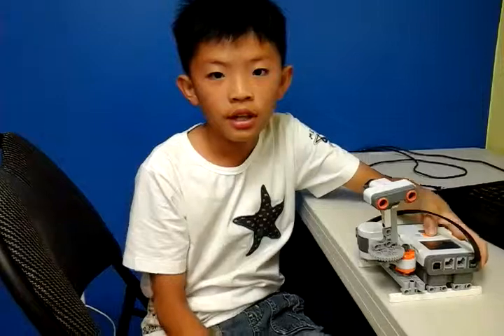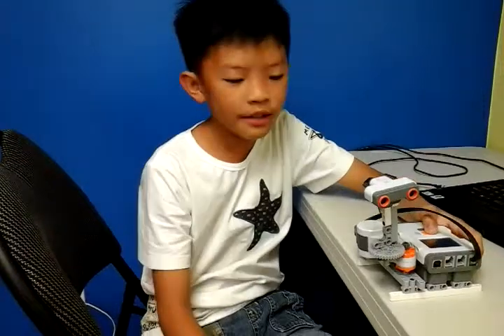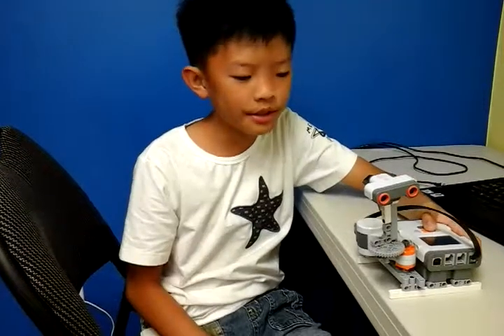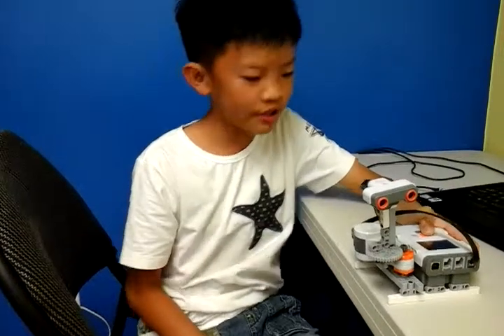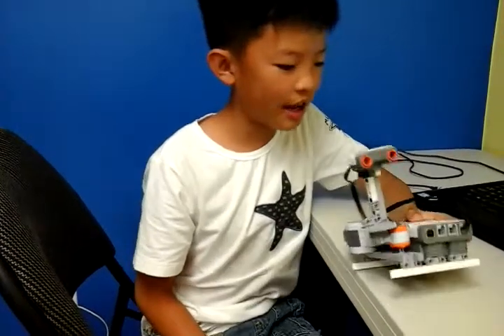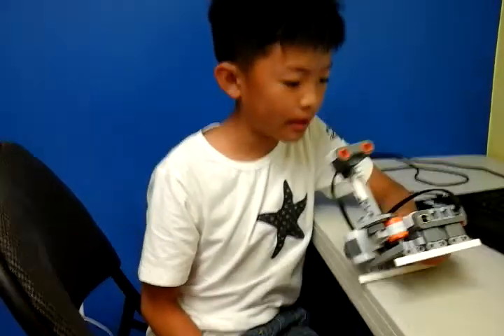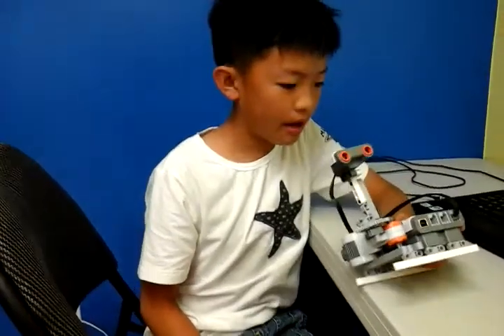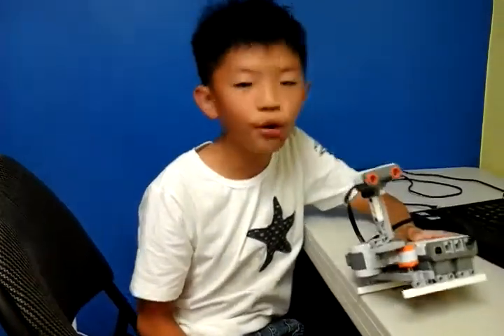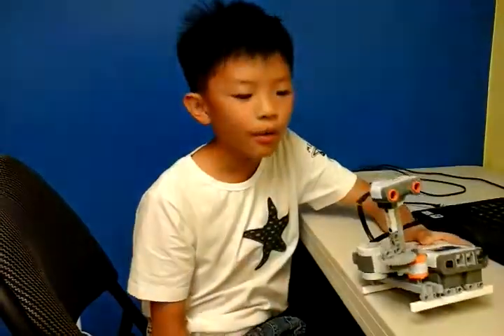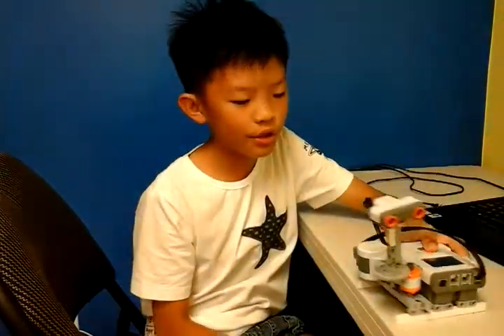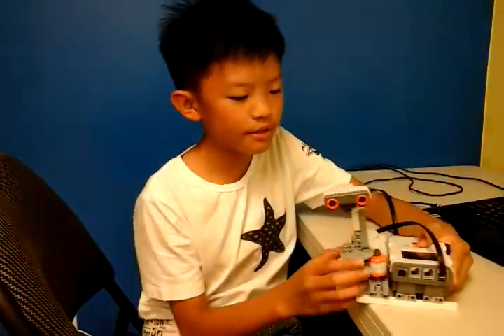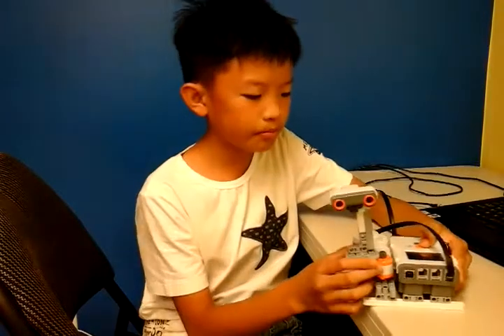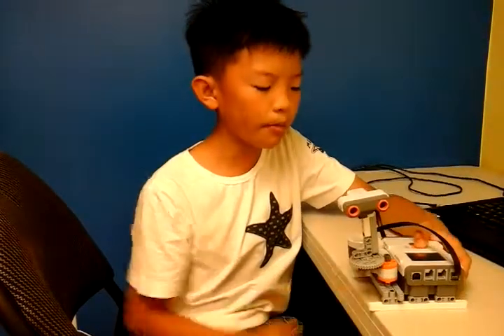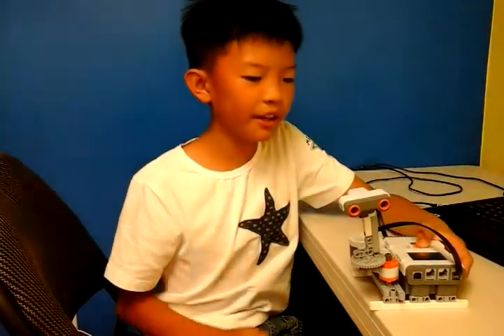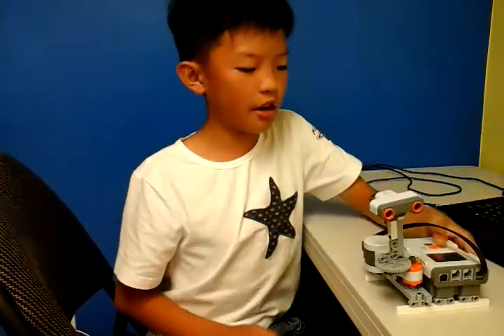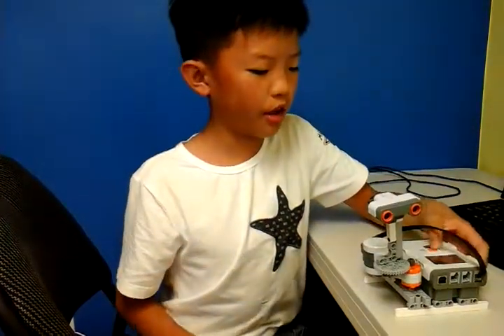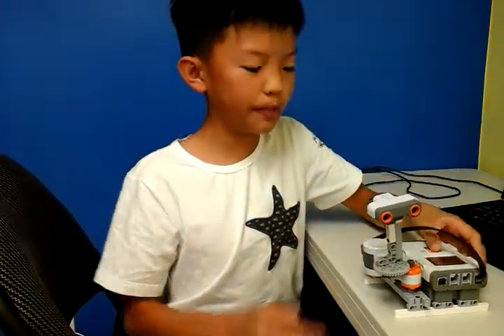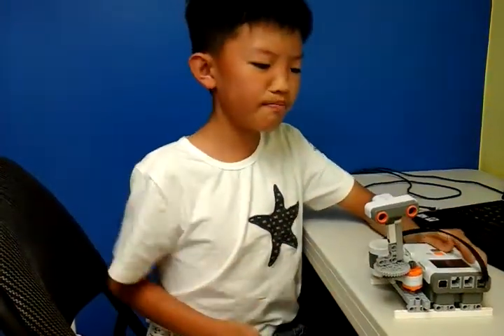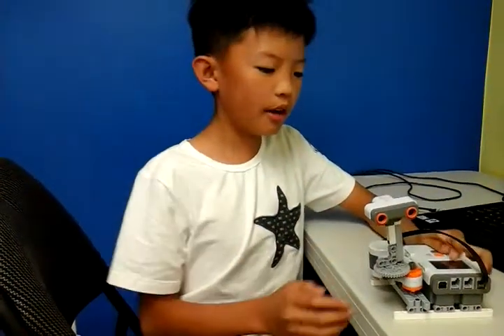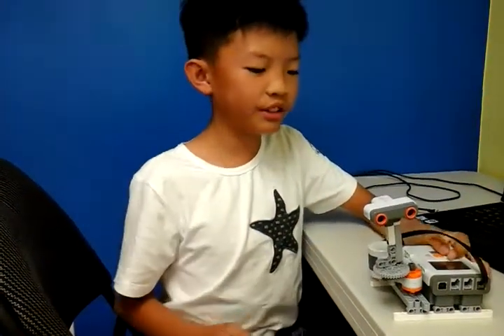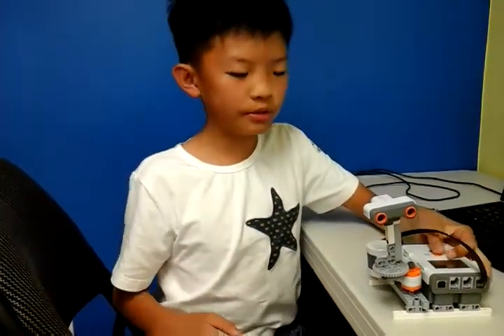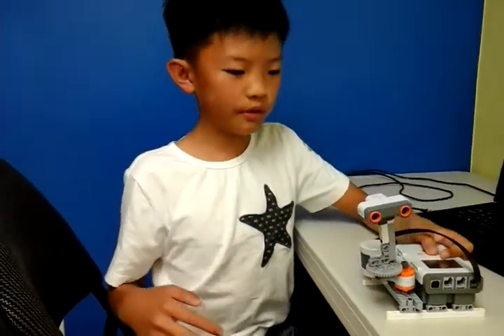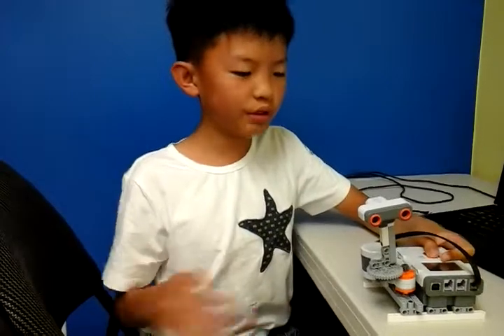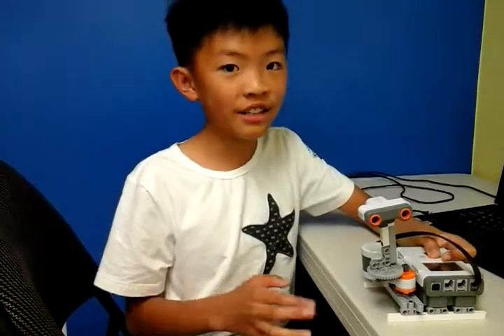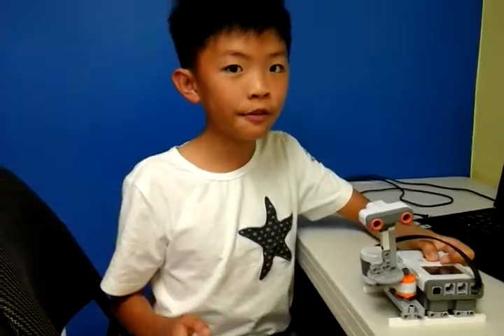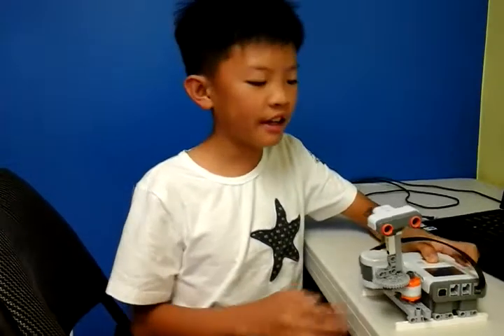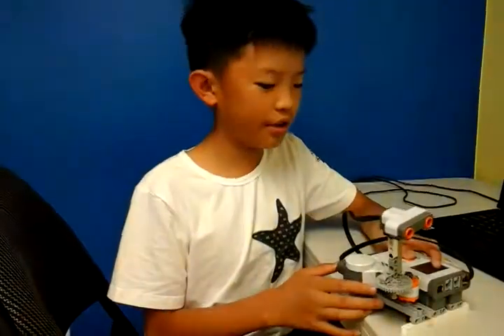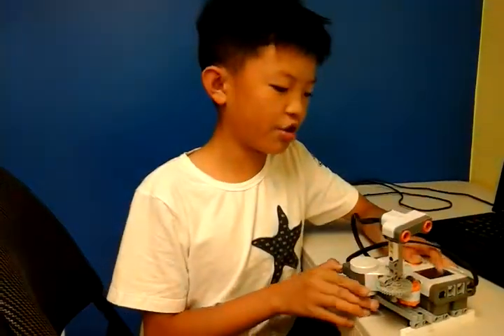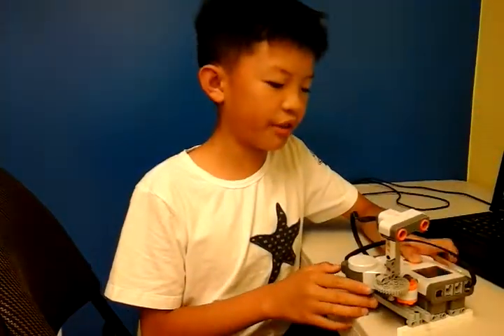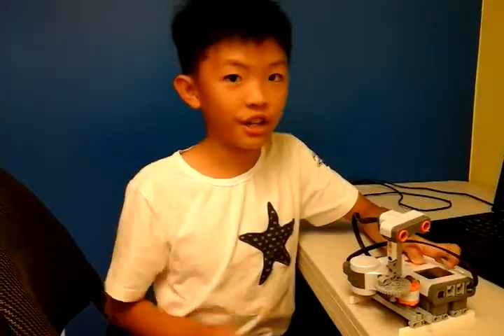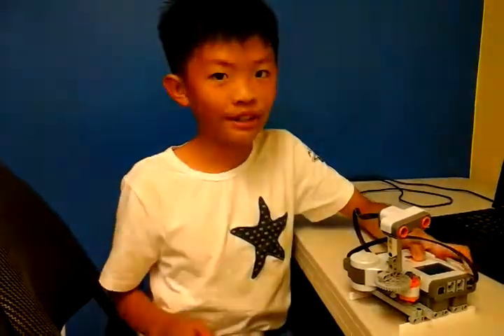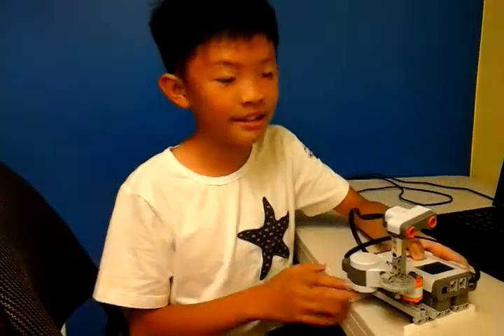Hey guys, my name is Charles, and today I made the Rotor. What I do is, when you press the orange button, it will send stuff, and it will show it on the screen where it sends it.